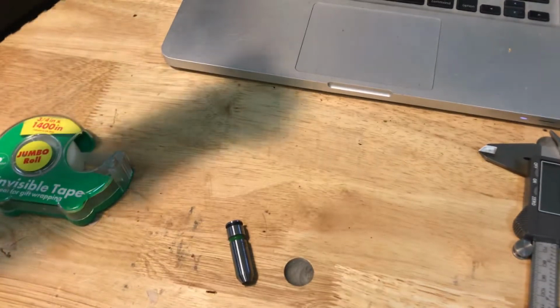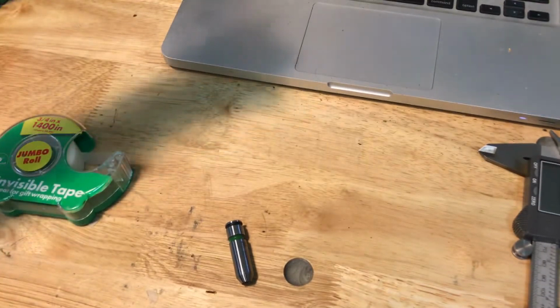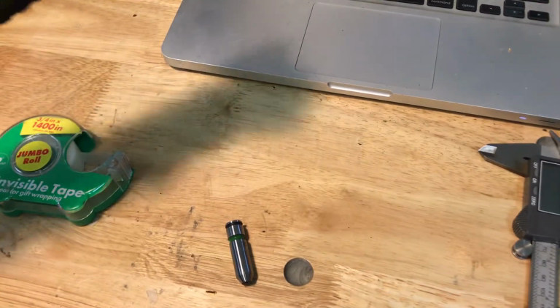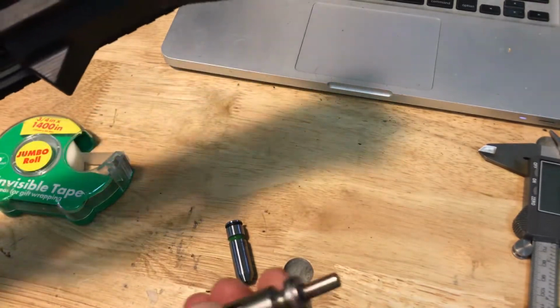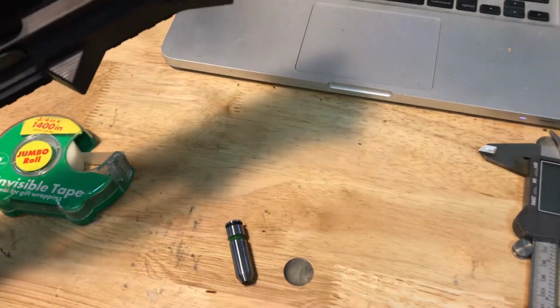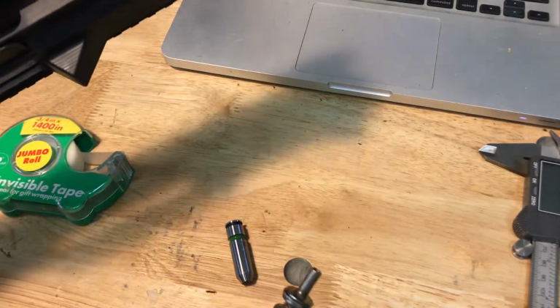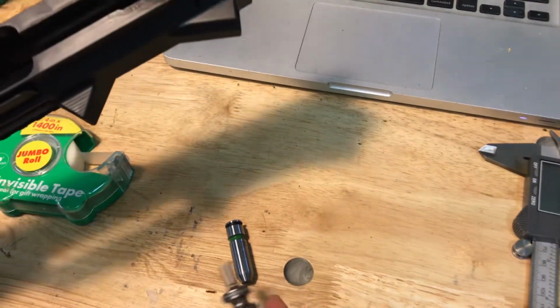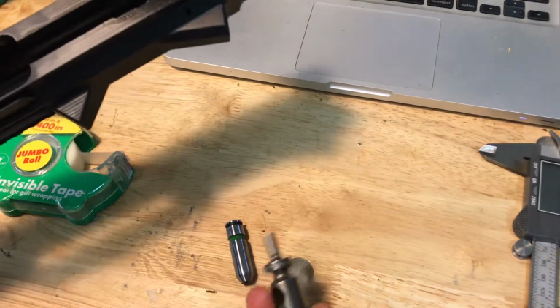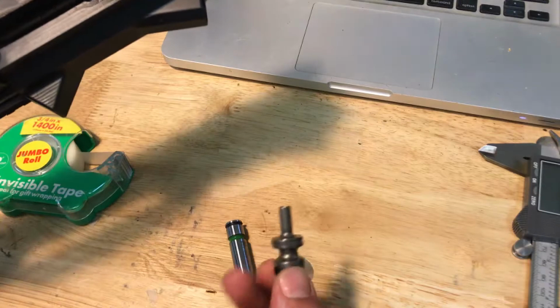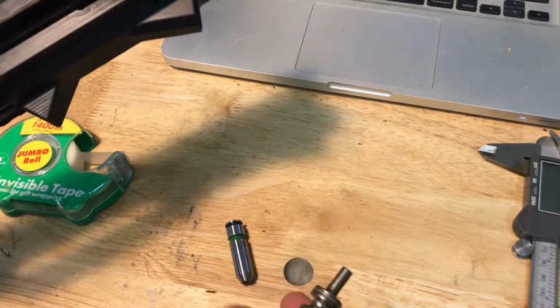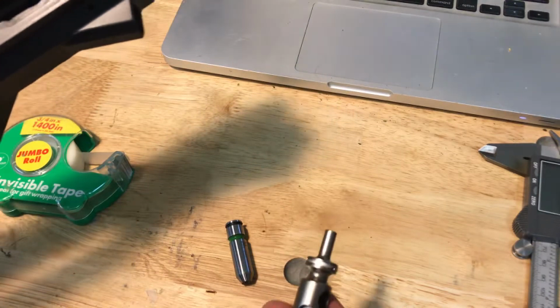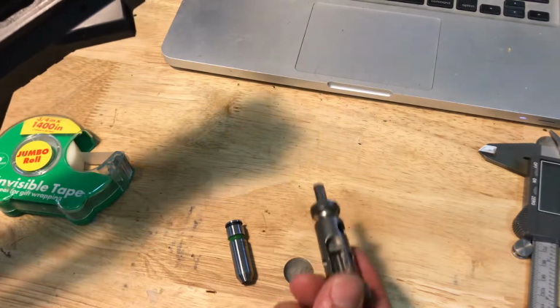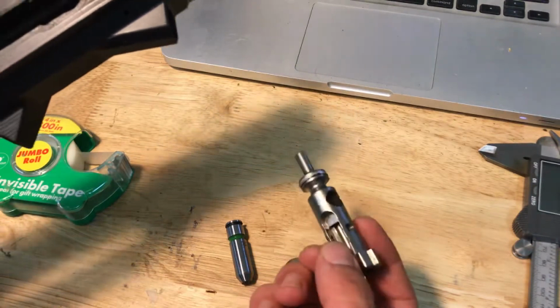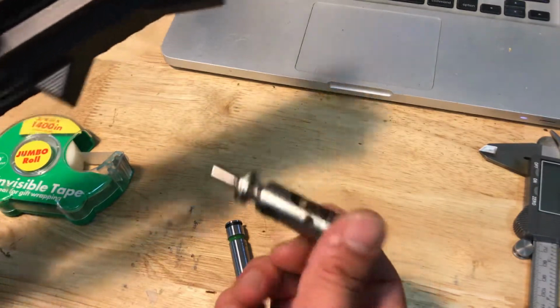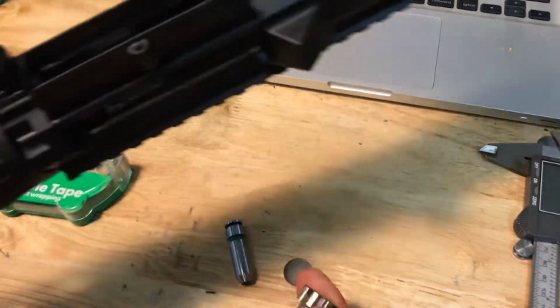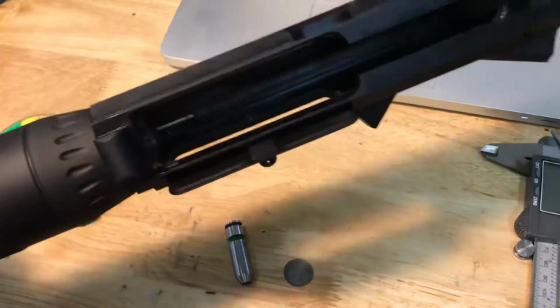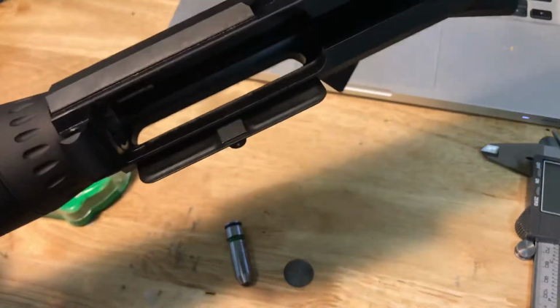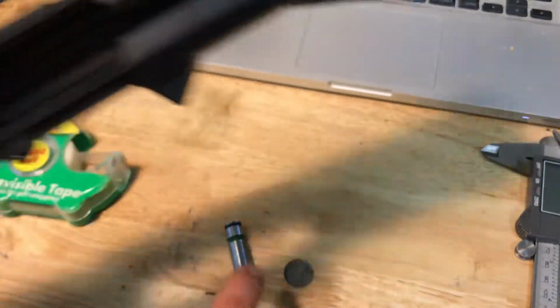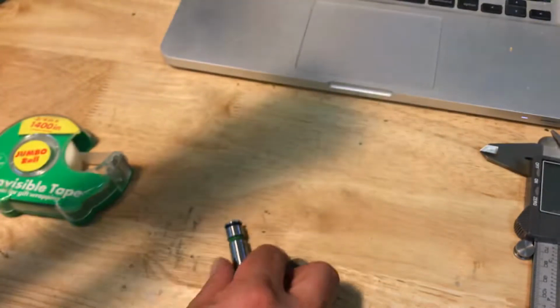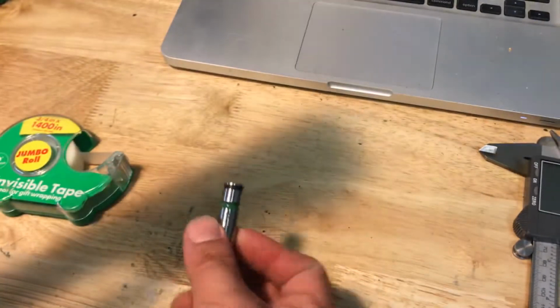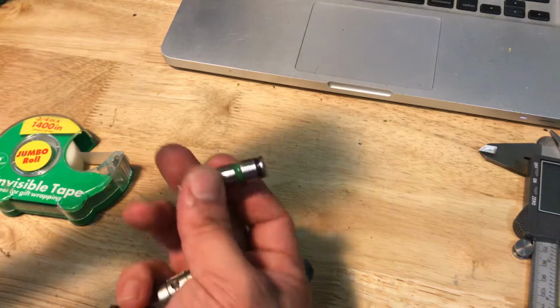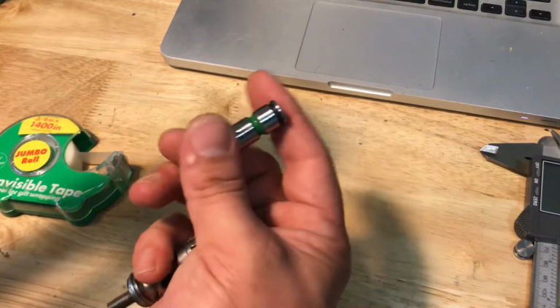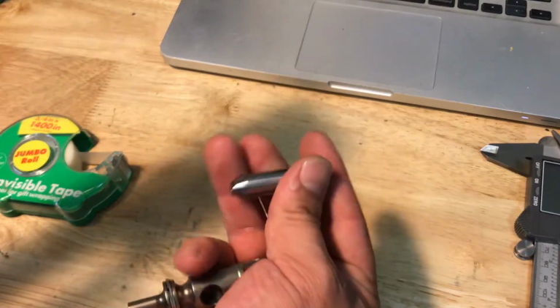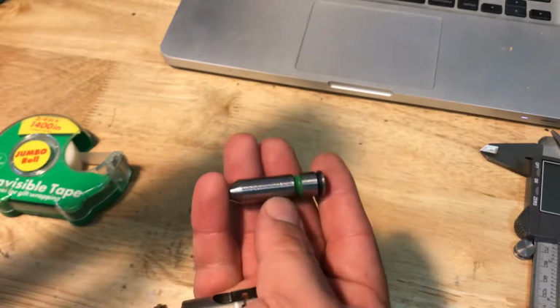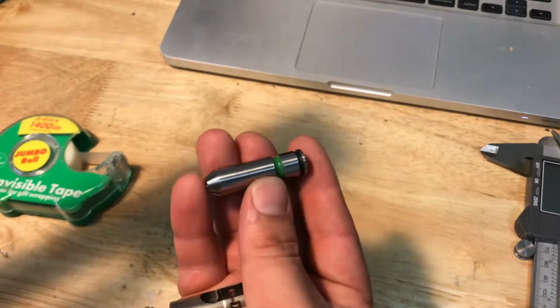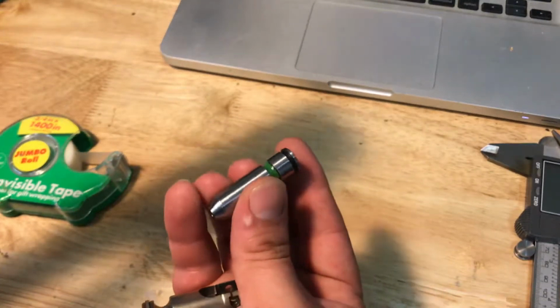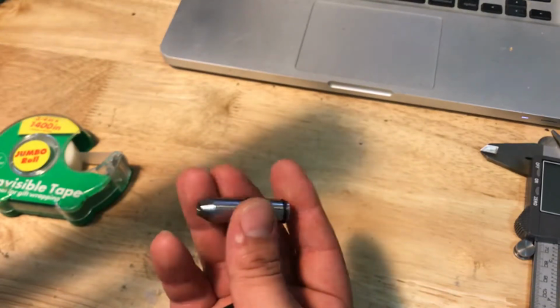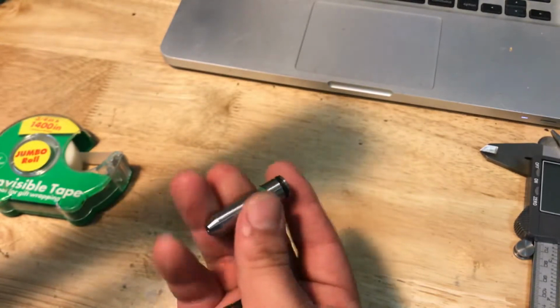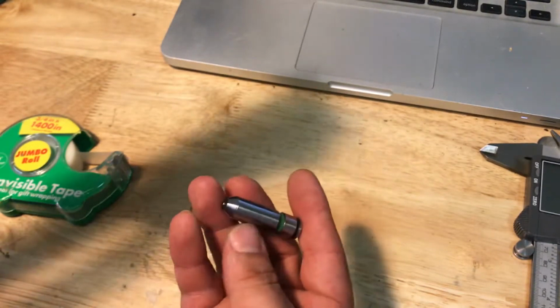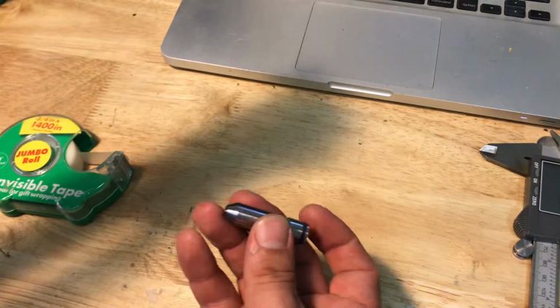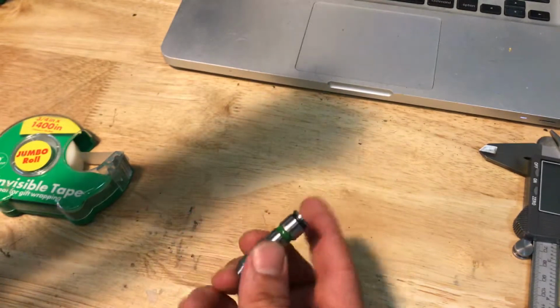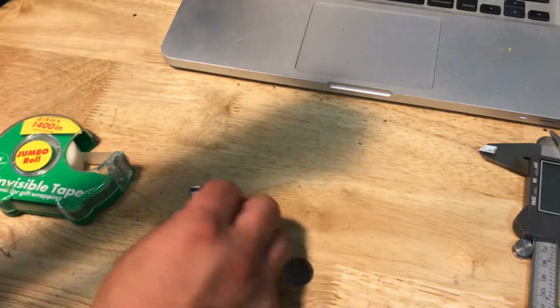Hey, what's up guys. Today I'm going to be showing you guys how to save a little money by checking the headspace with a barrel and bolt combination using just the go gauge. We're going to modify this into a no-go gauge as well after we're done.